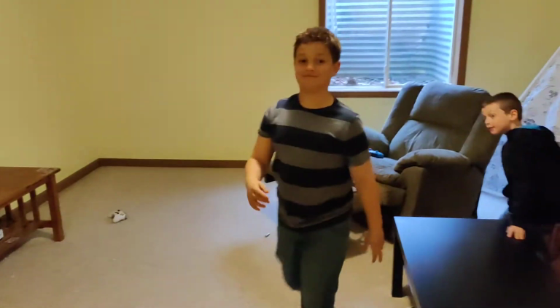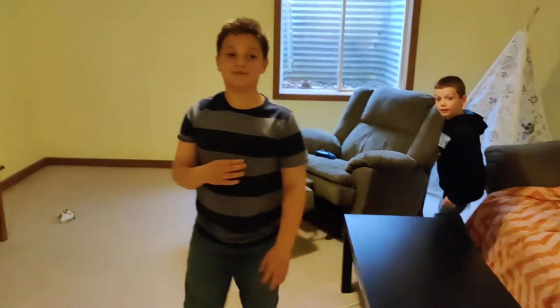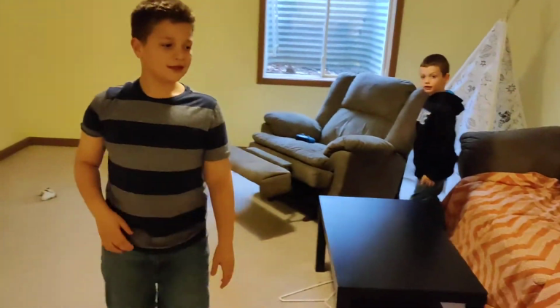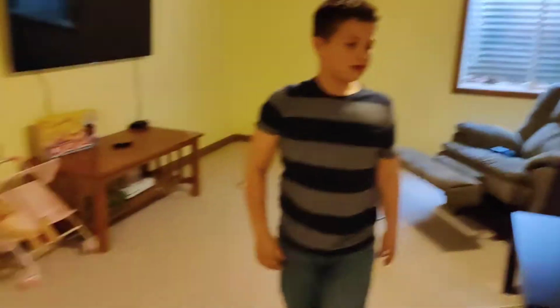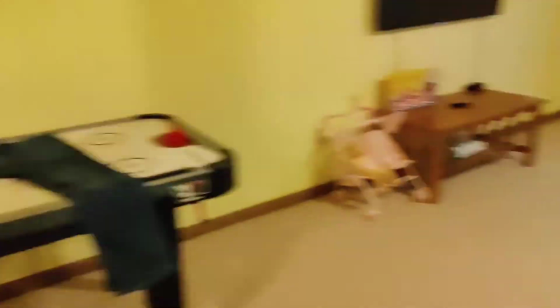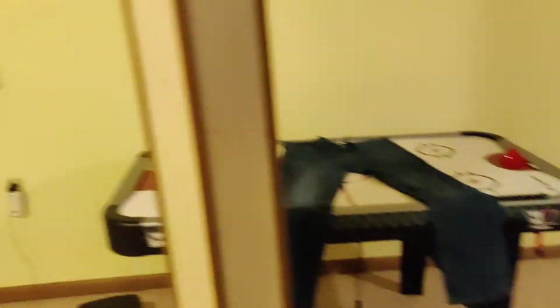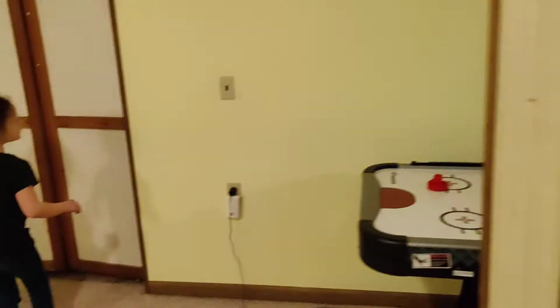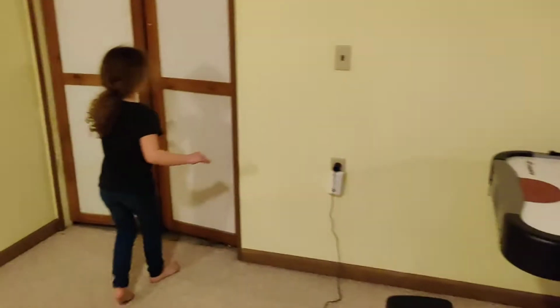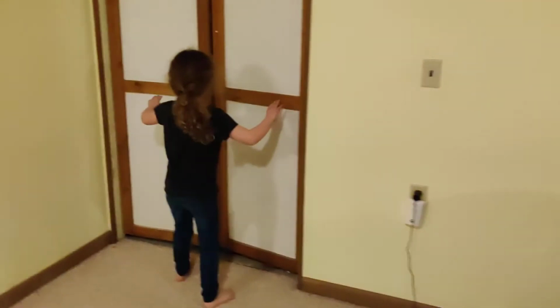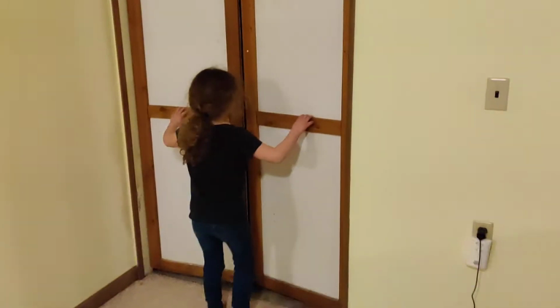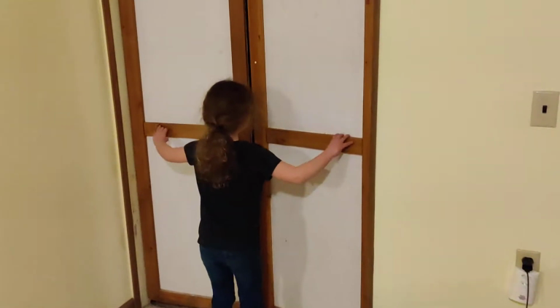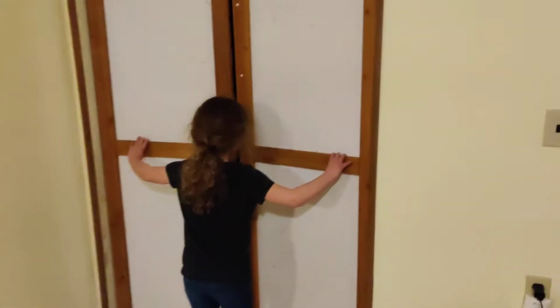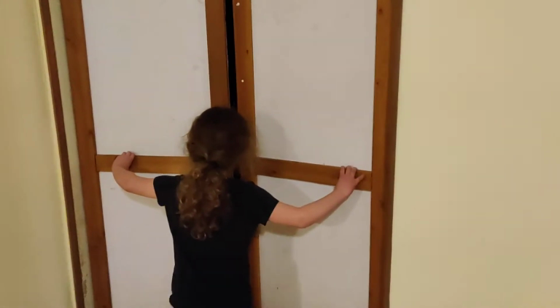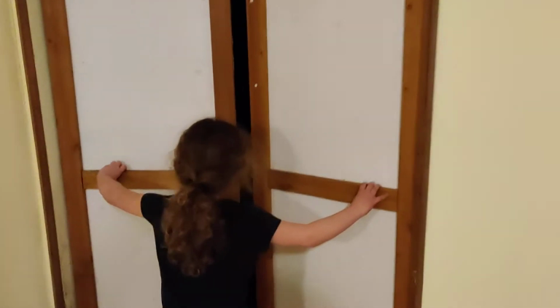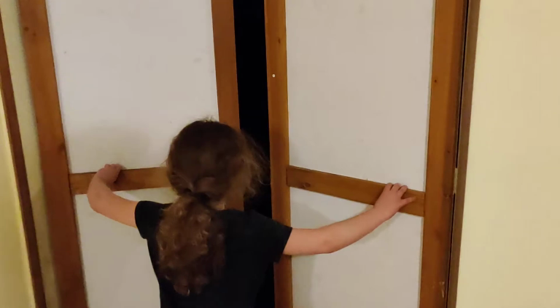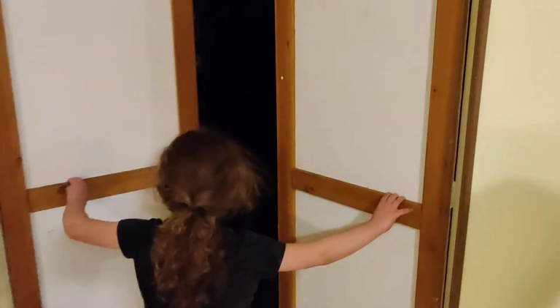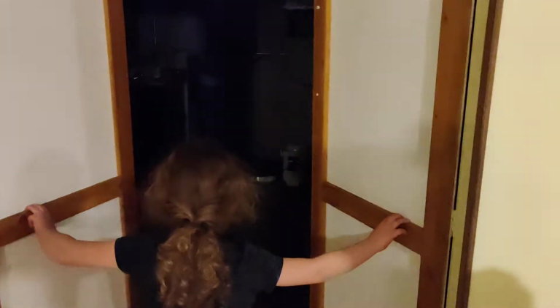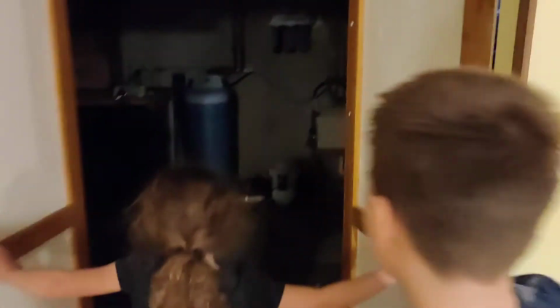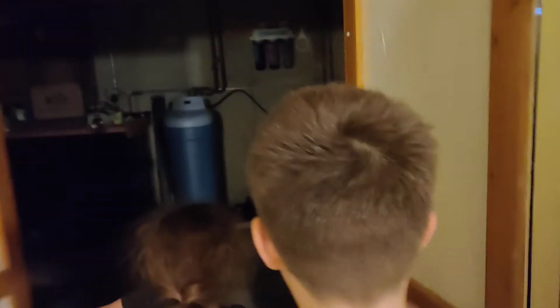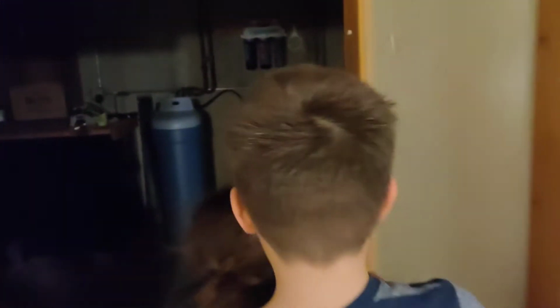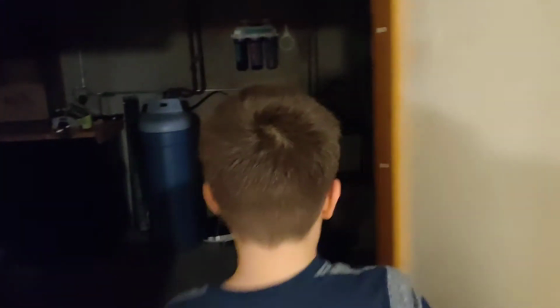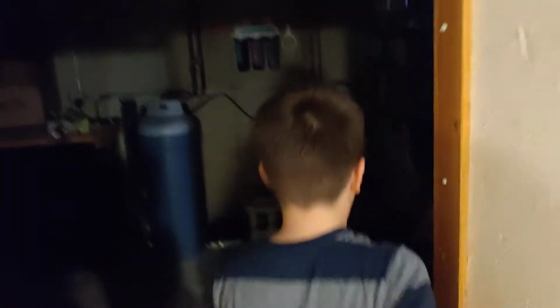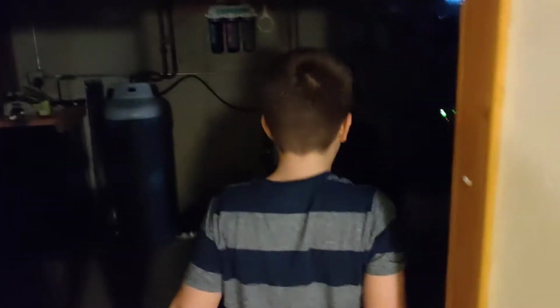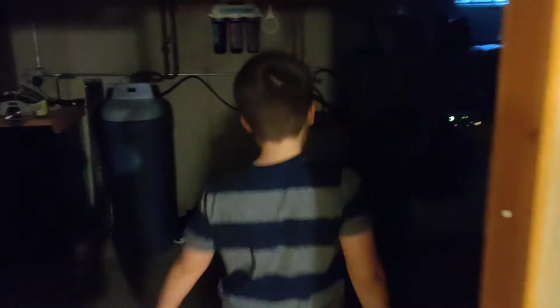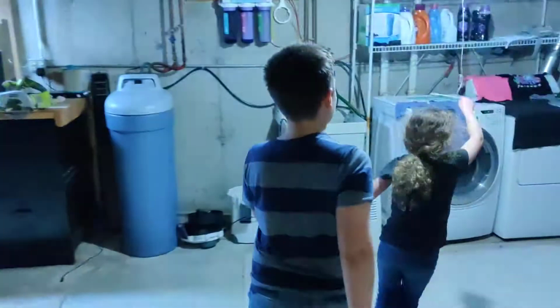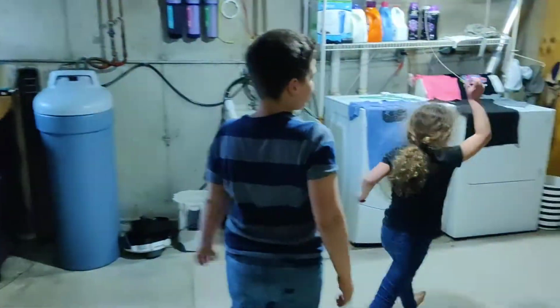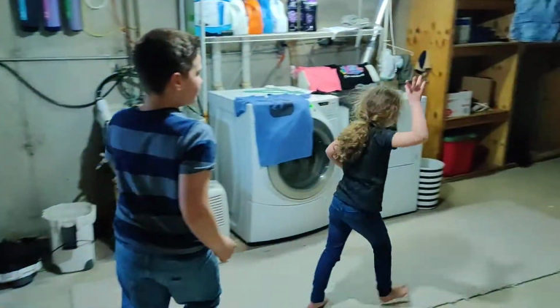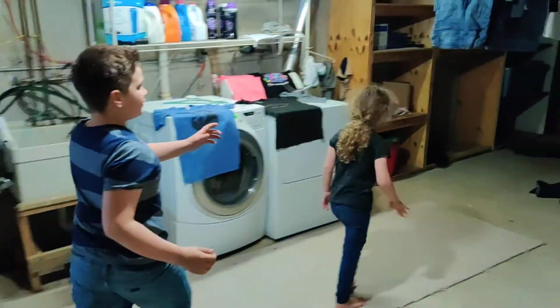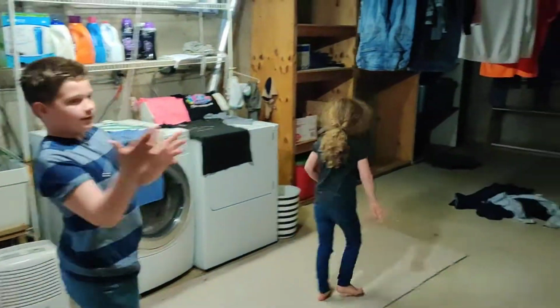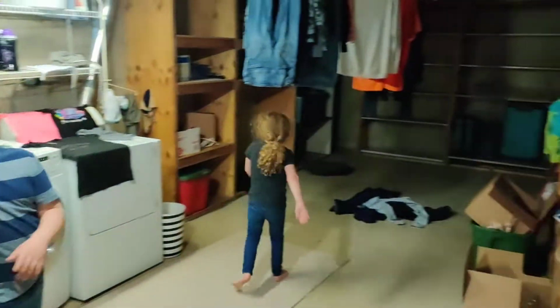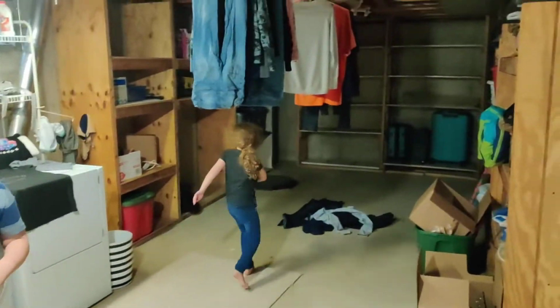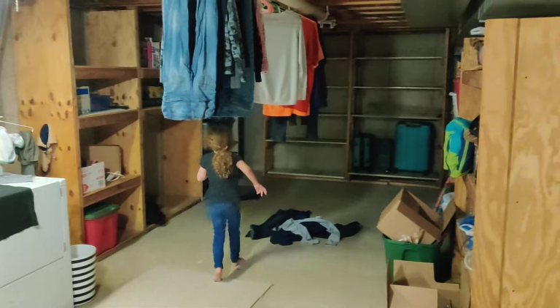Now we're going to go check out the other part of the basement. This is the less exciting part of the basement — the laundry room. It's just a room. Oh, we got laundry.